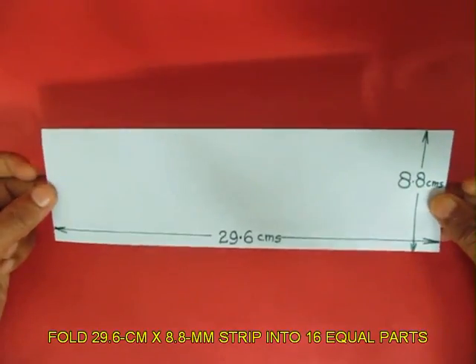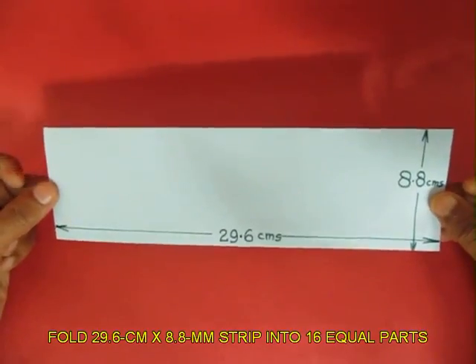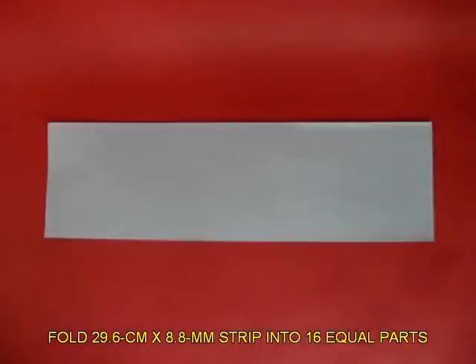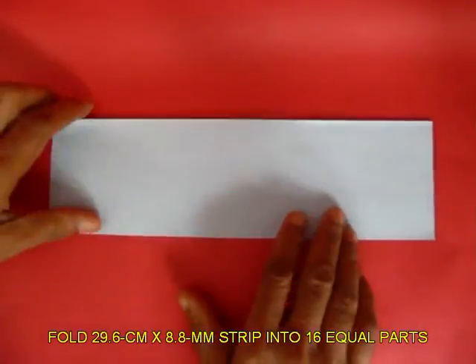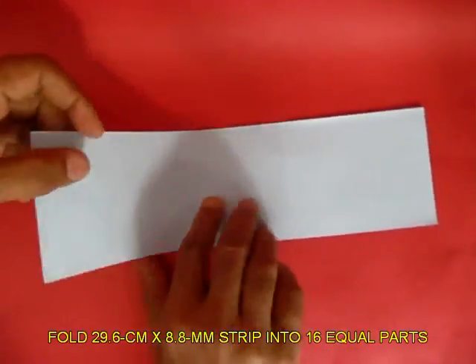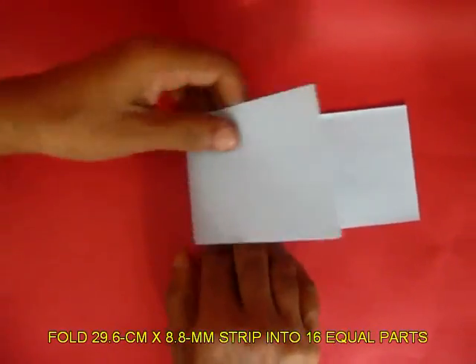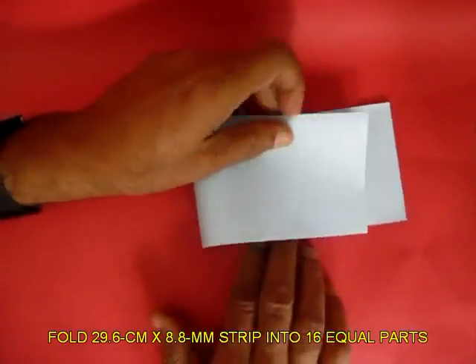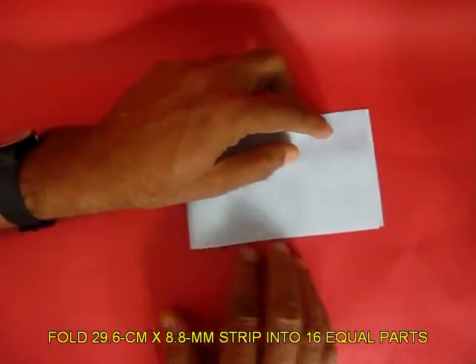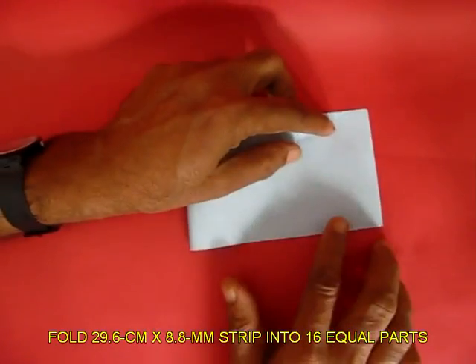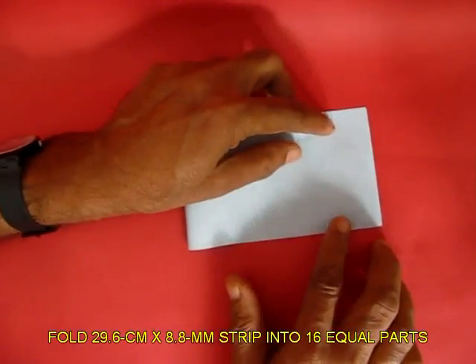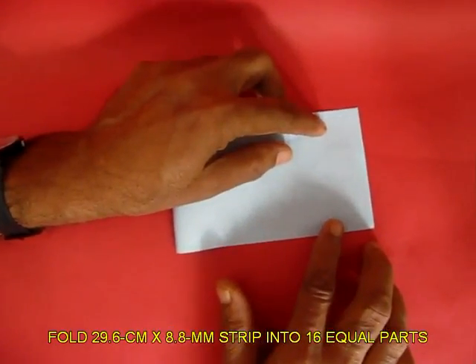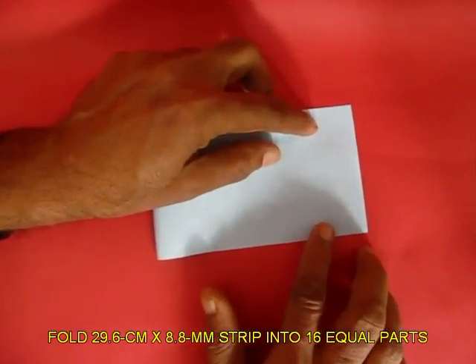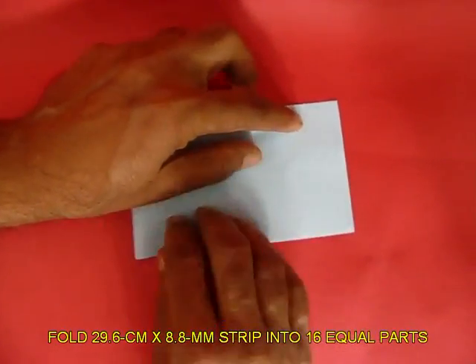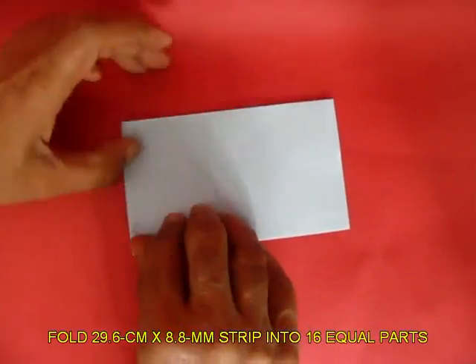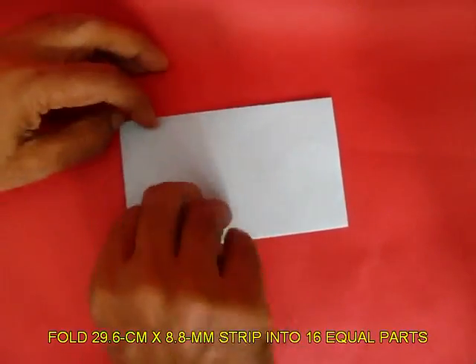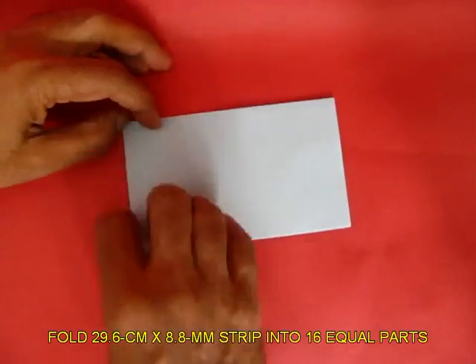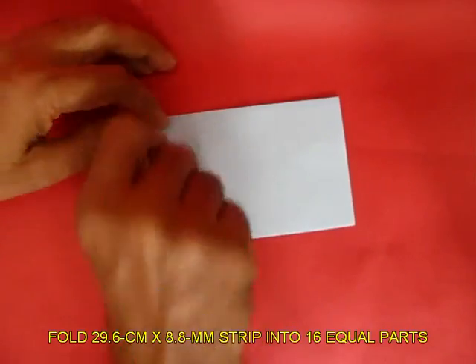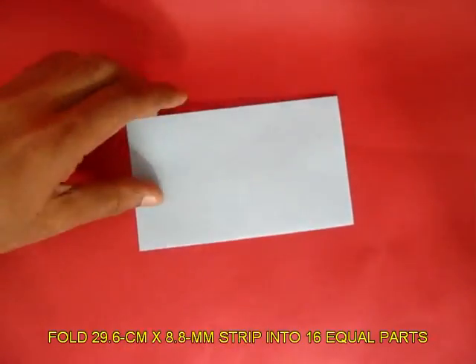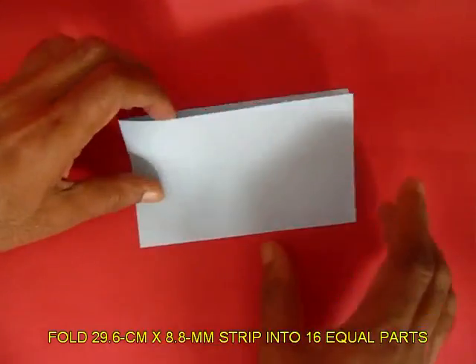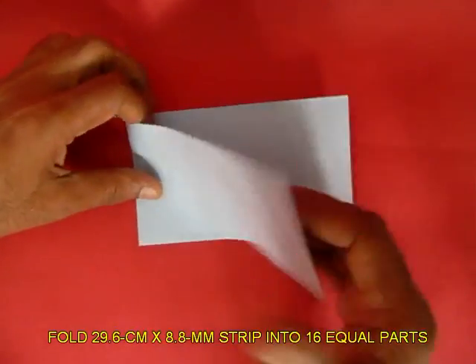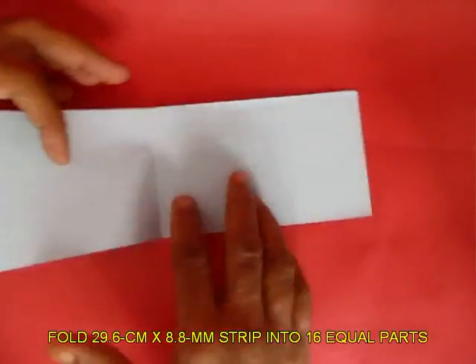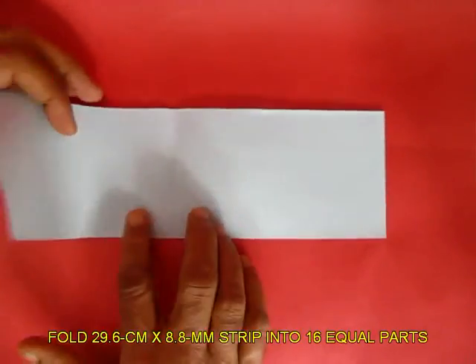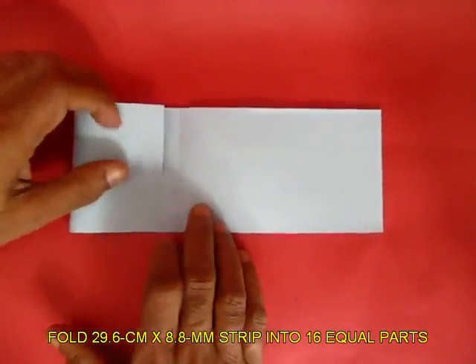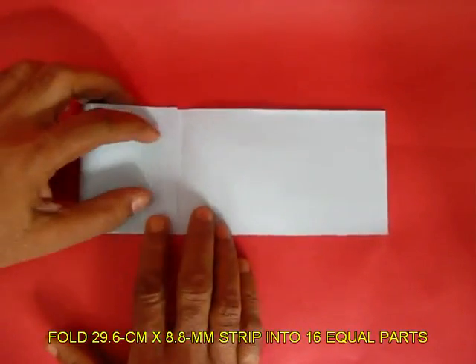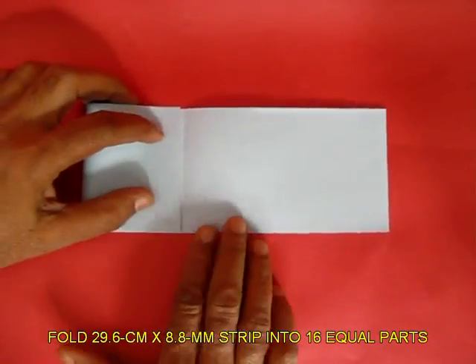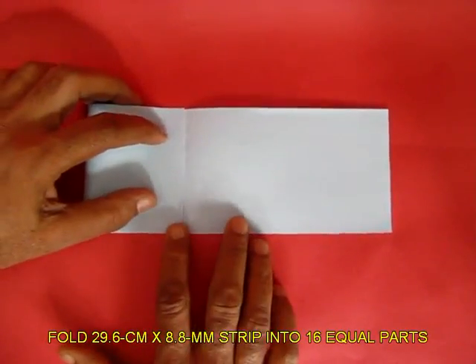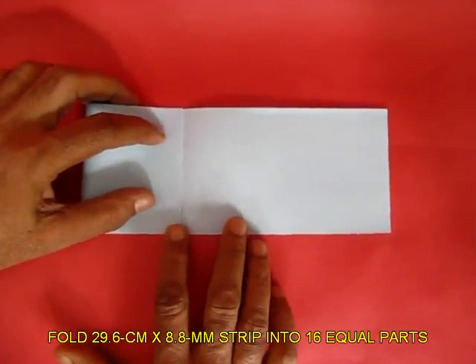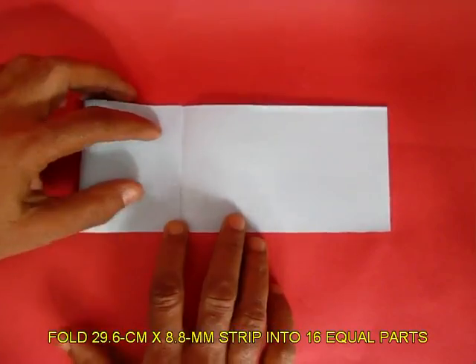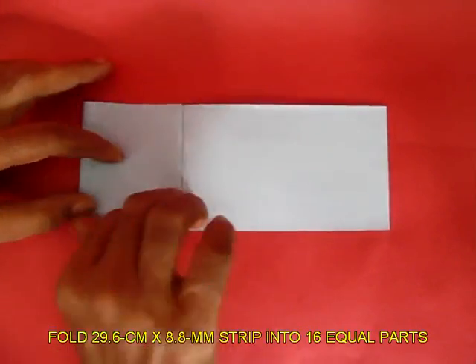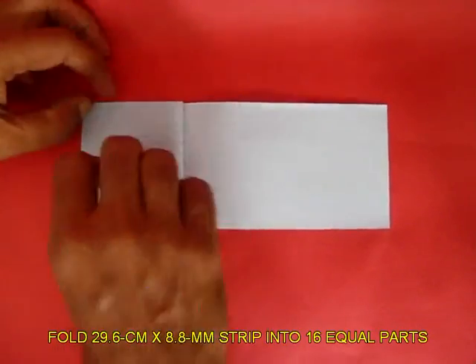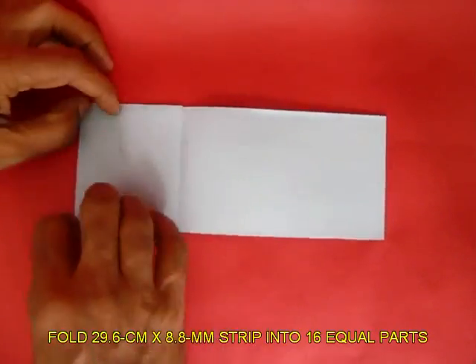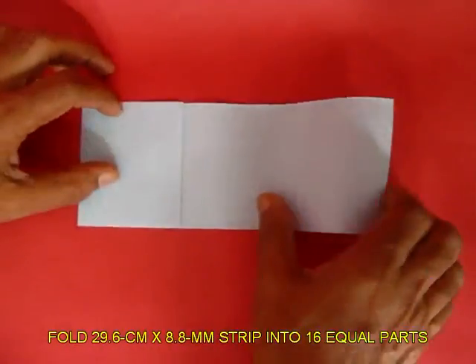Now fold this strip along the length into 16 equal parts. First mark the midpoint, then open and bring both edges to the midline to fold the quarters.